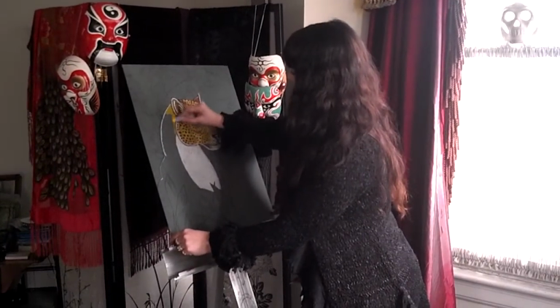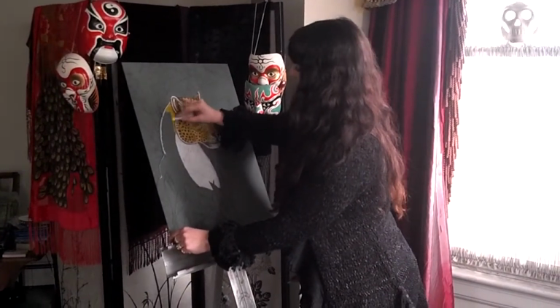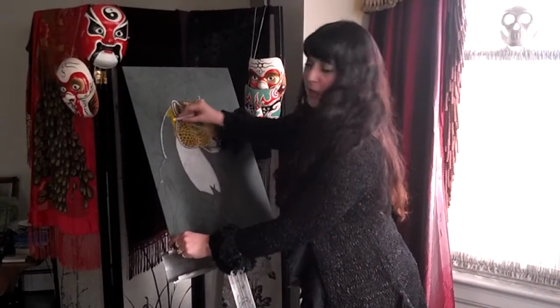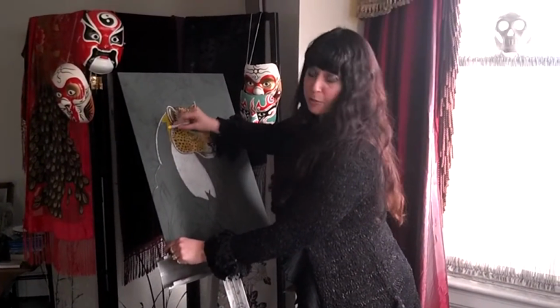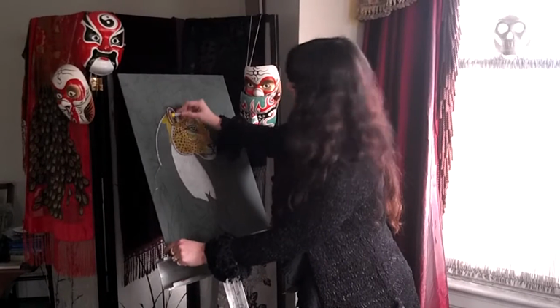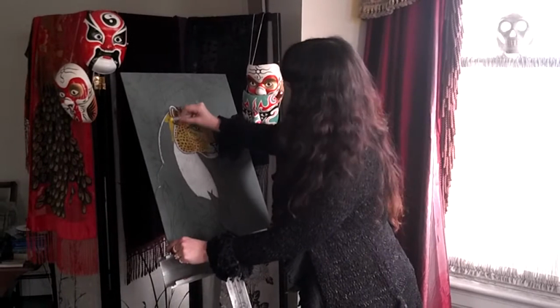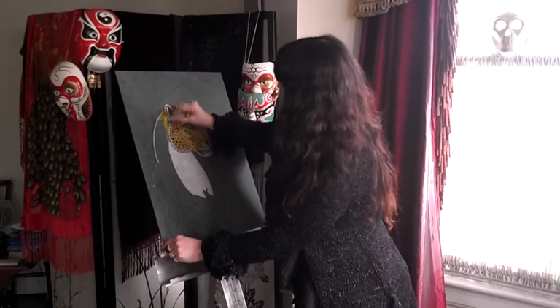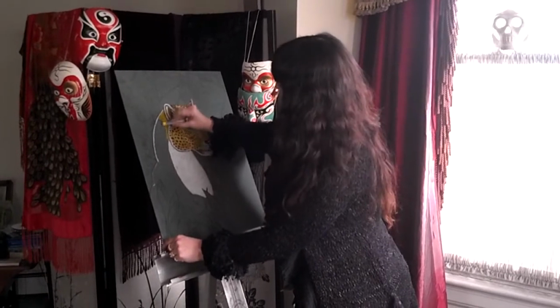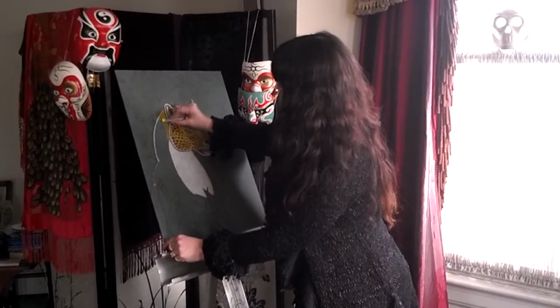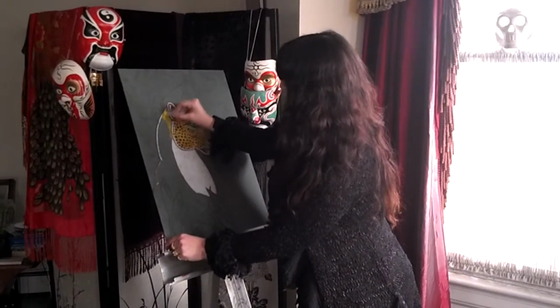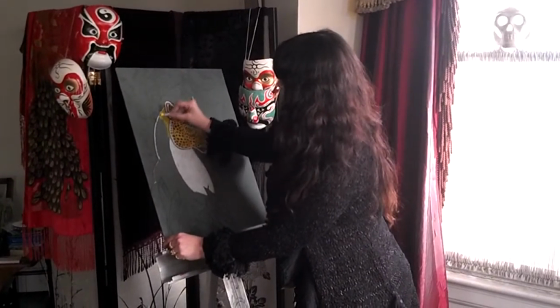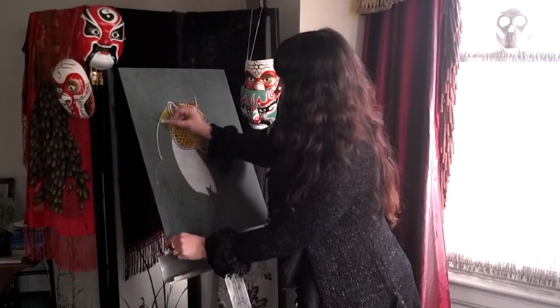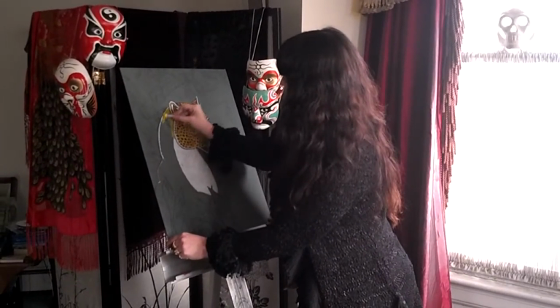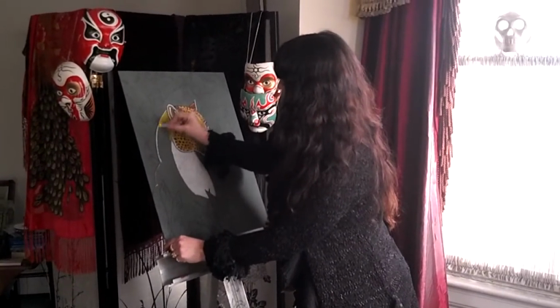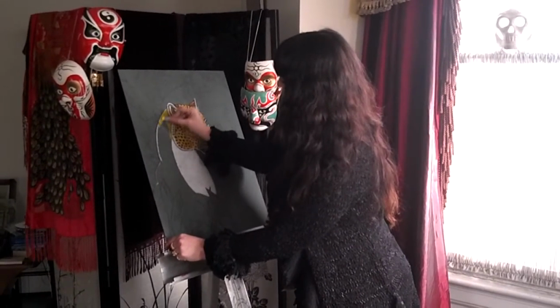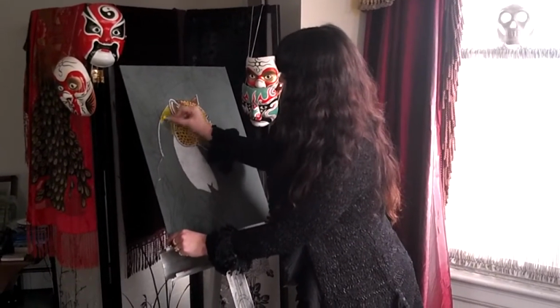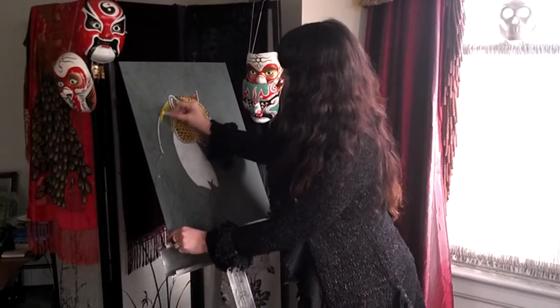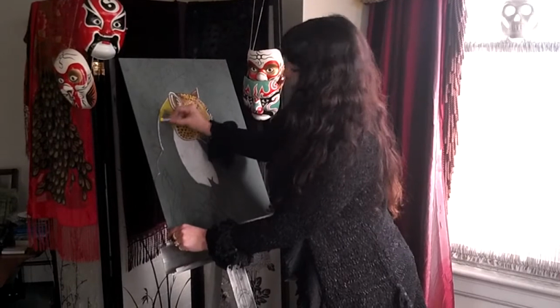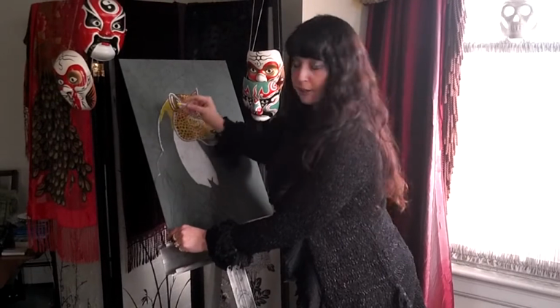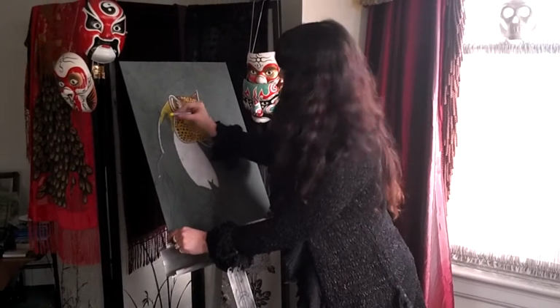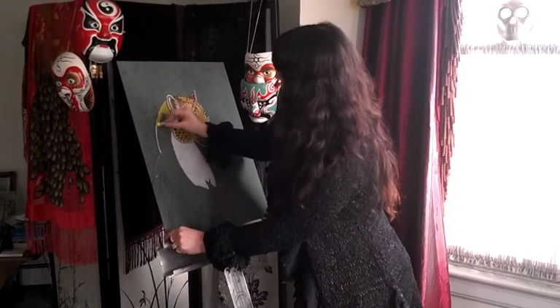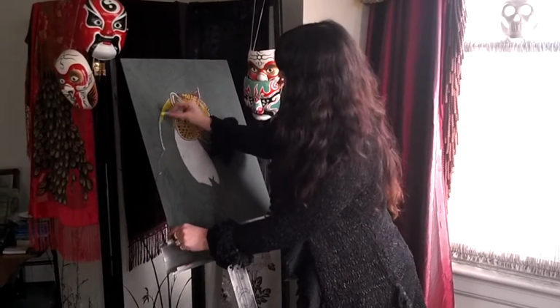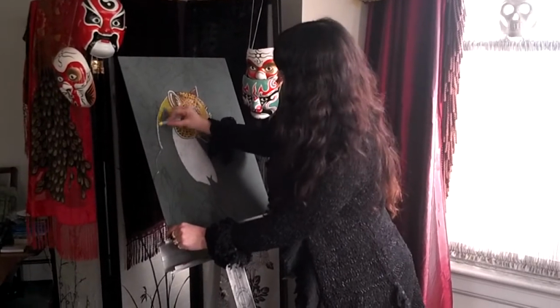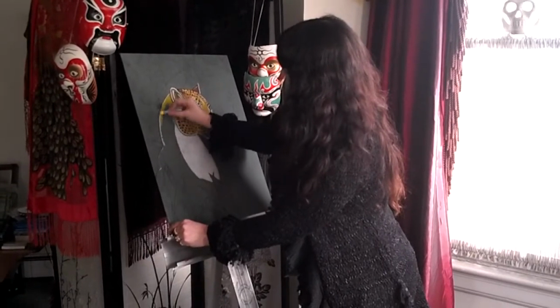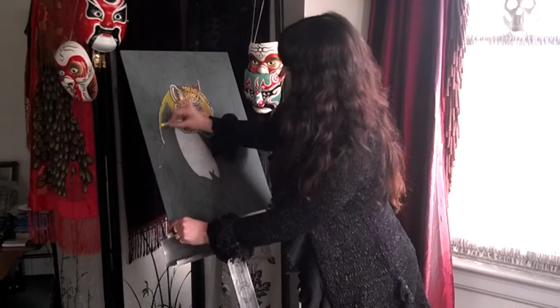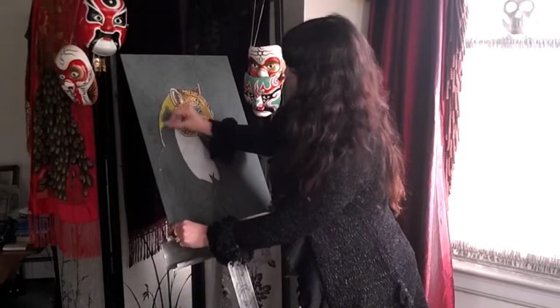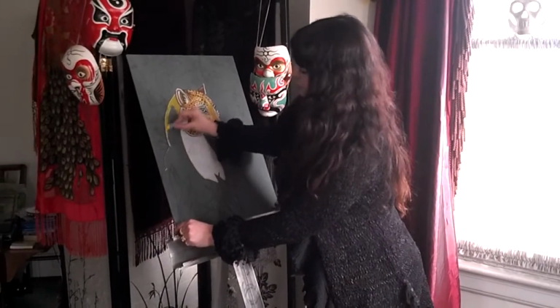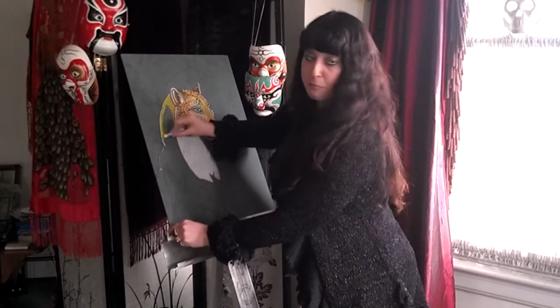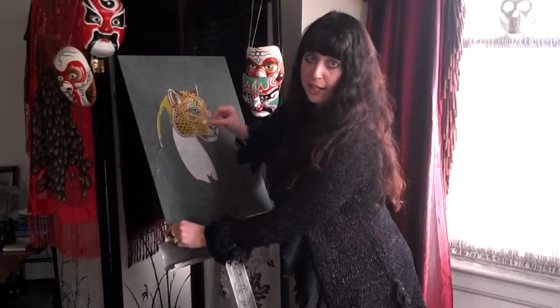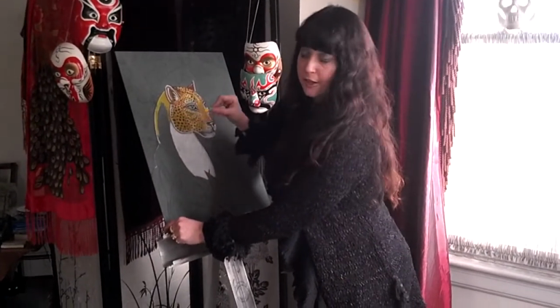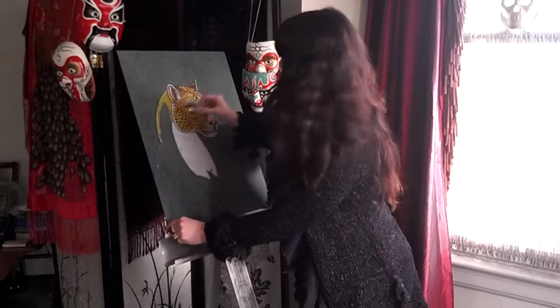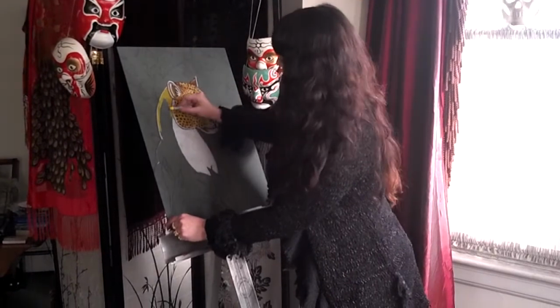So if you ever use pastel board, it's got a rough texture to it. It takes a lot of color, and so generally I put many layers down on the piece.